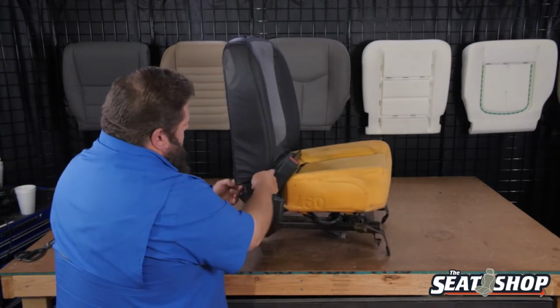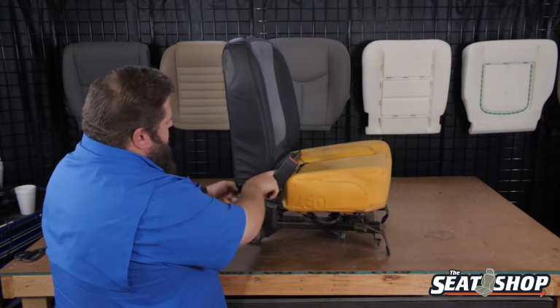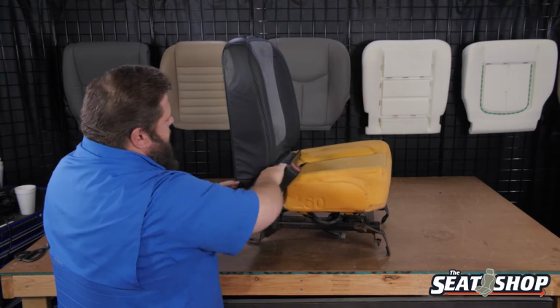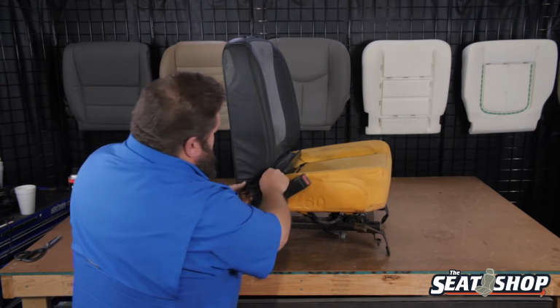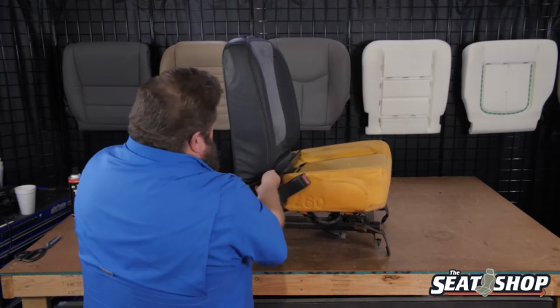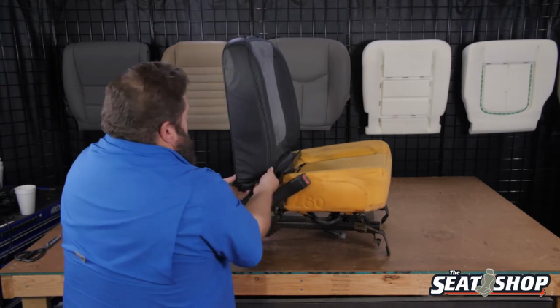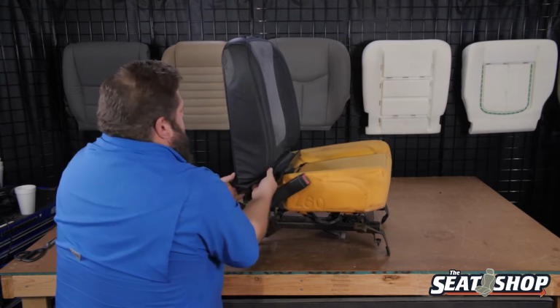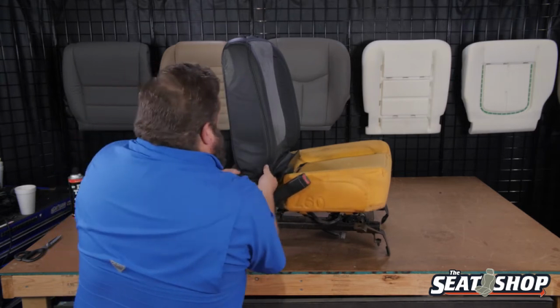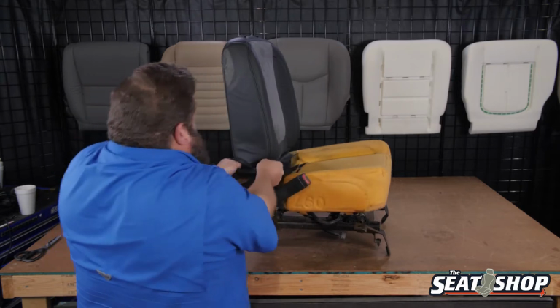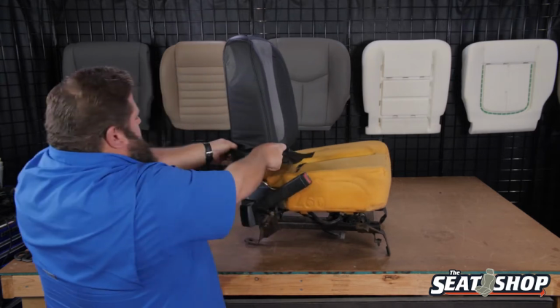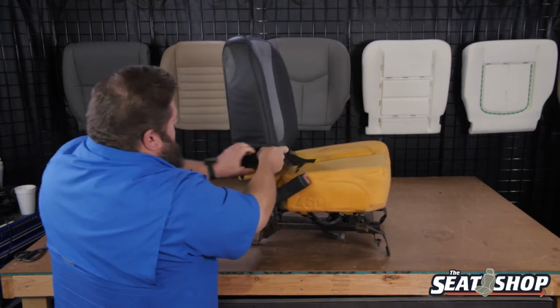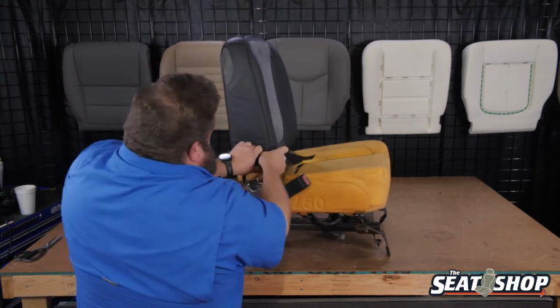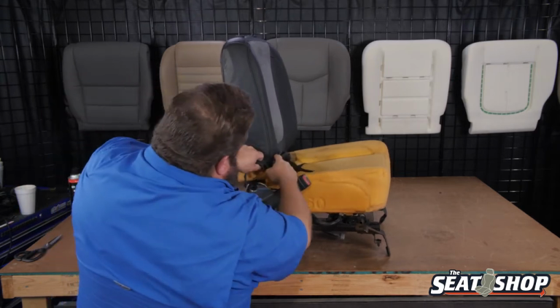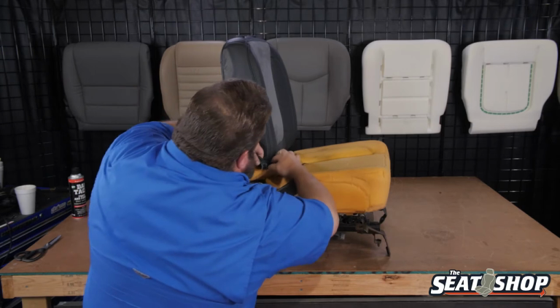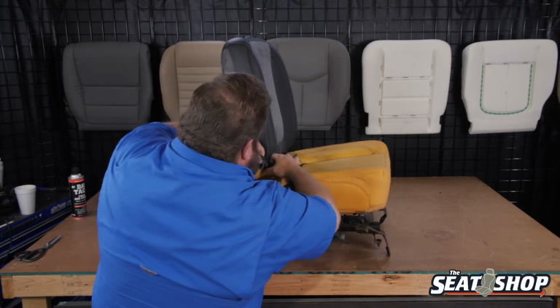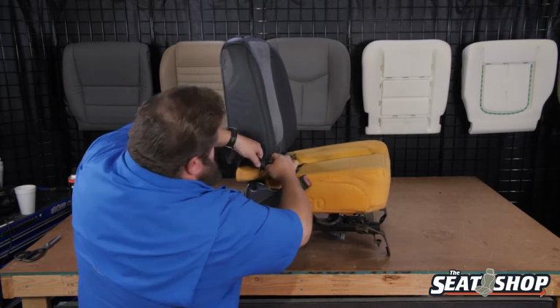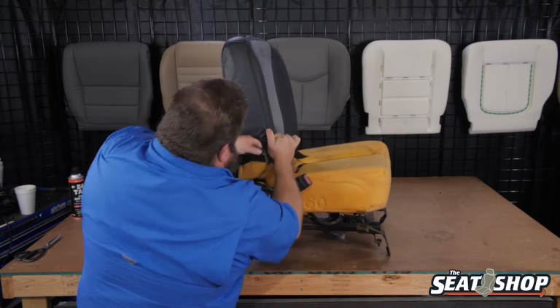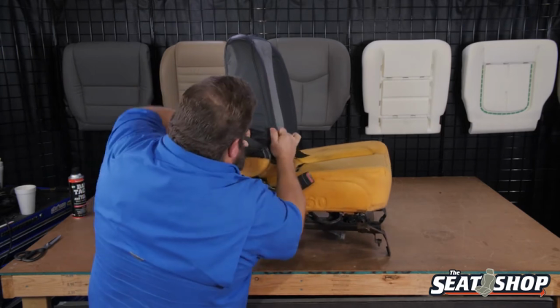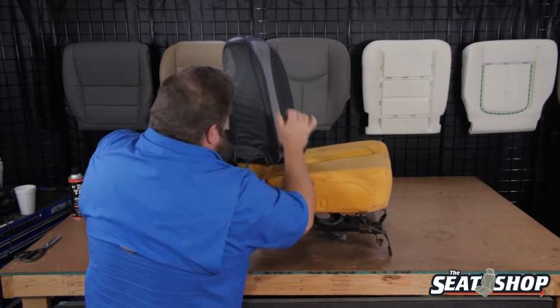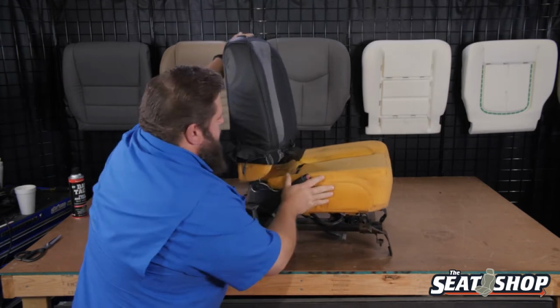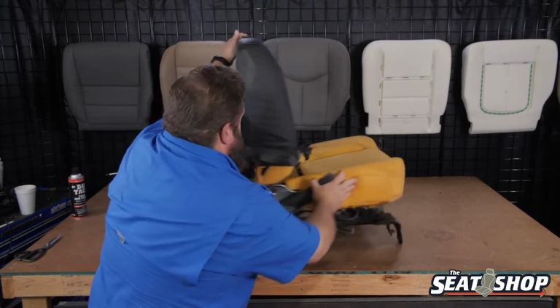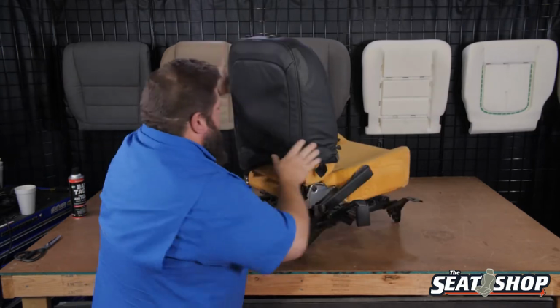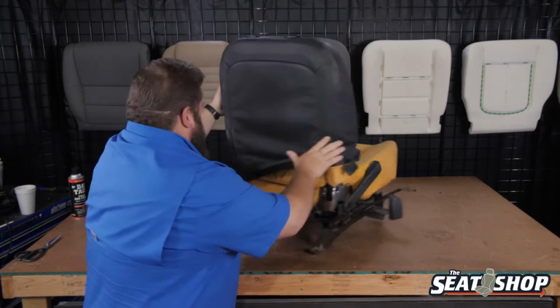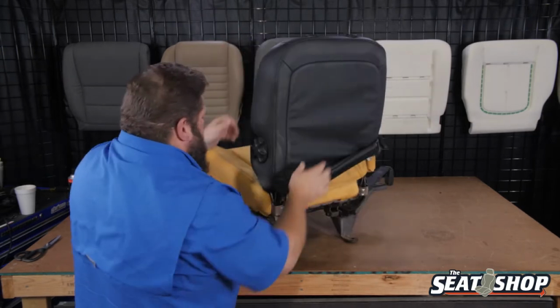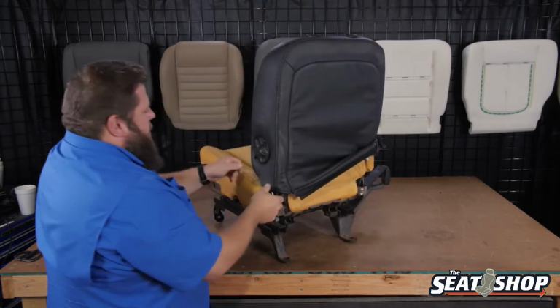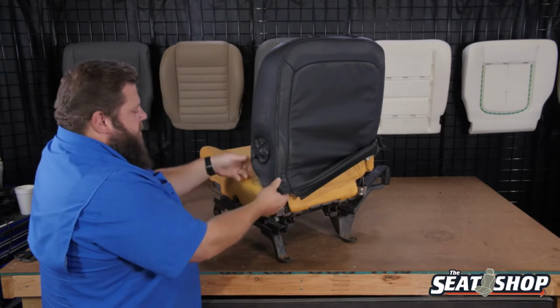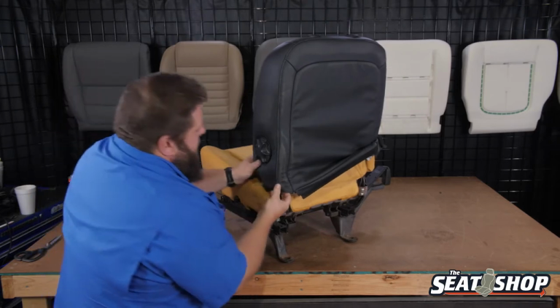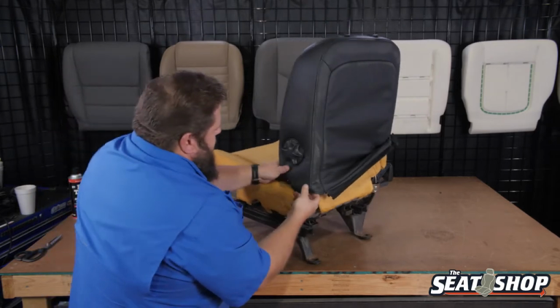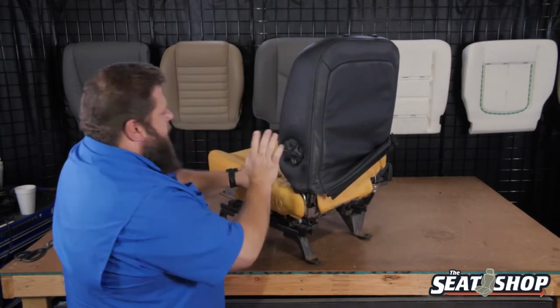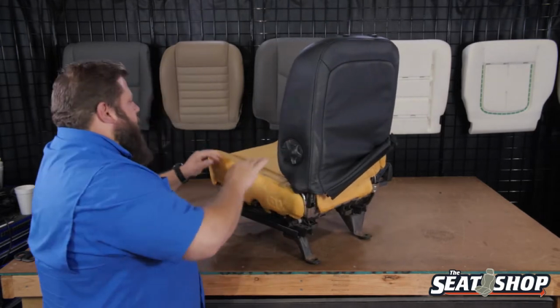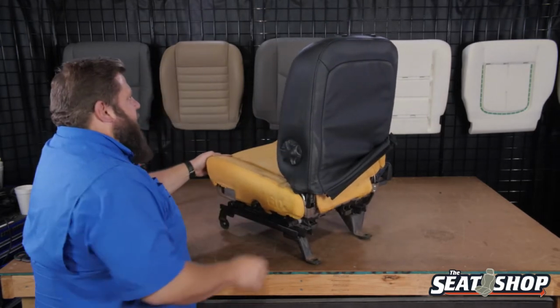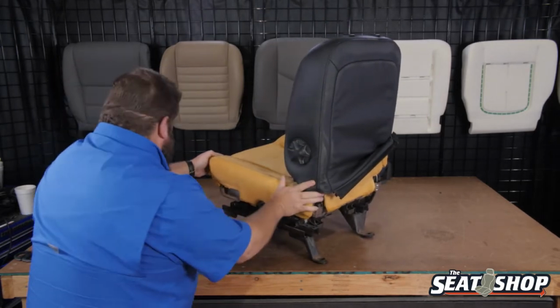A lot of times I'll do this with it on the ground so I can stand over and roll it up. I'm just going to turn it and start turning it inside out like that, kind of just go back and forth, hinge it up each way. We got our lumbar knob — I forgot about that.